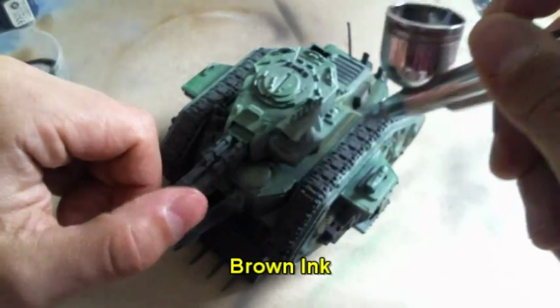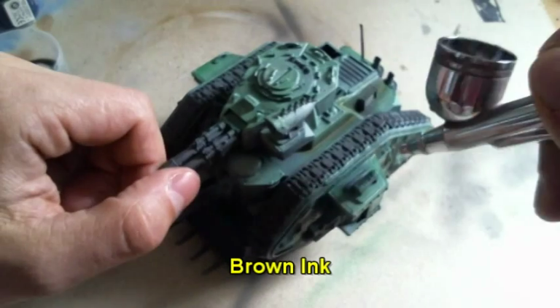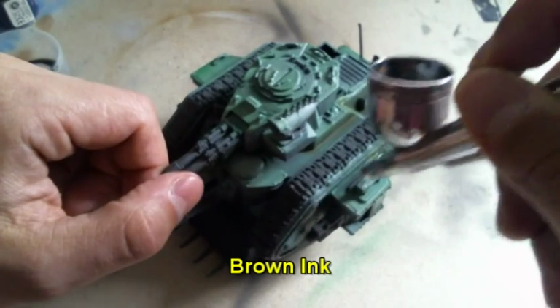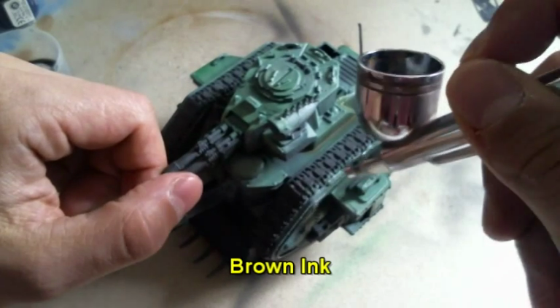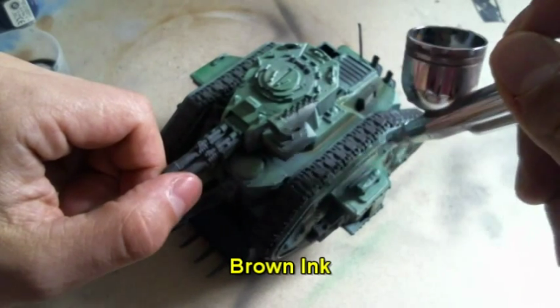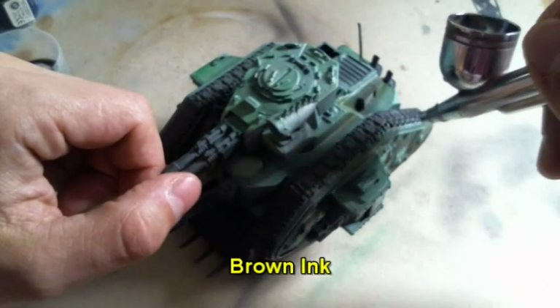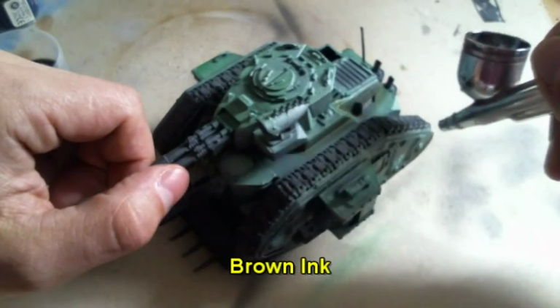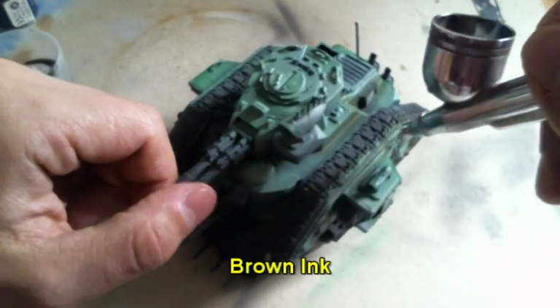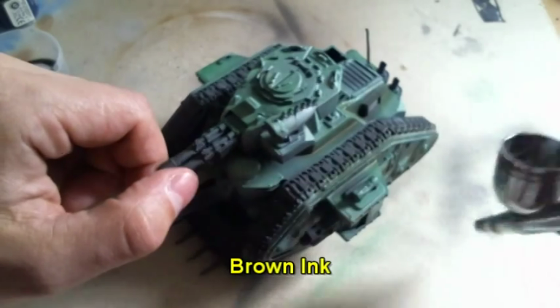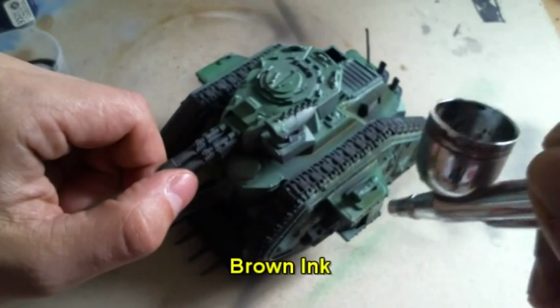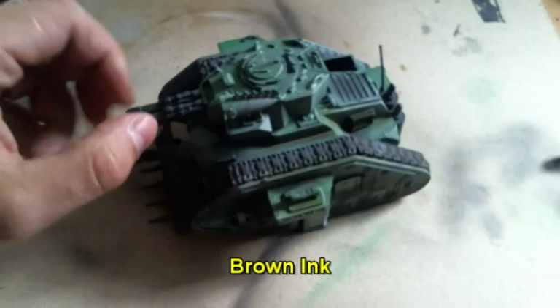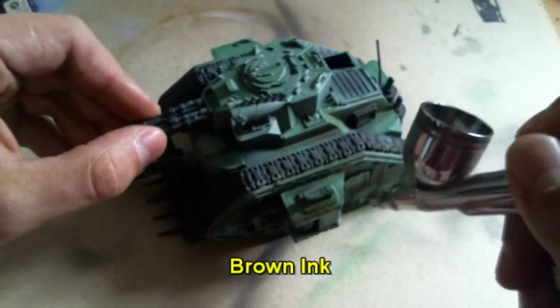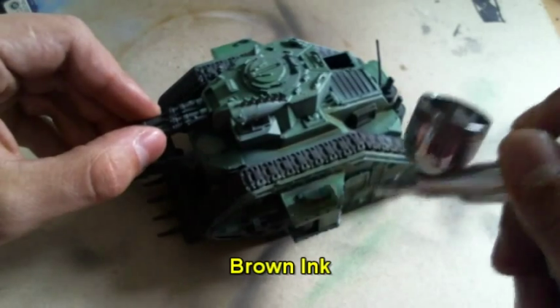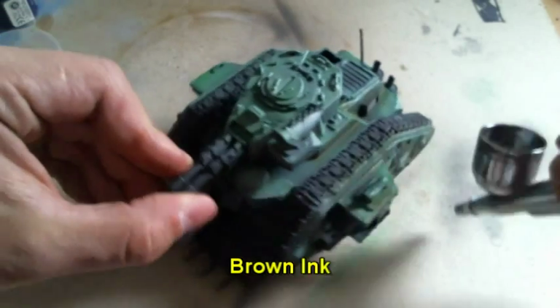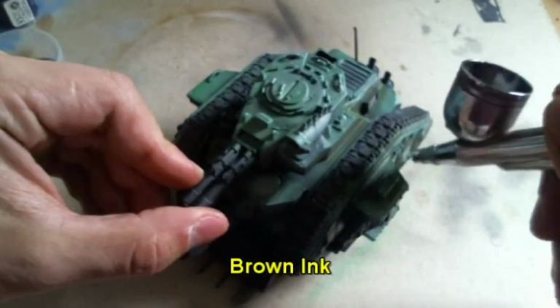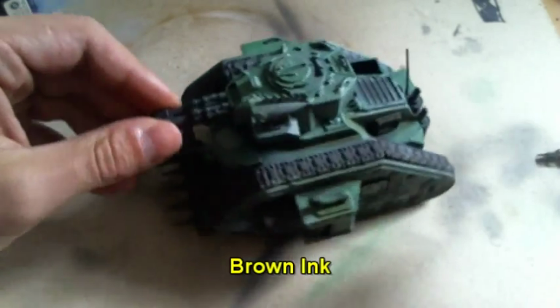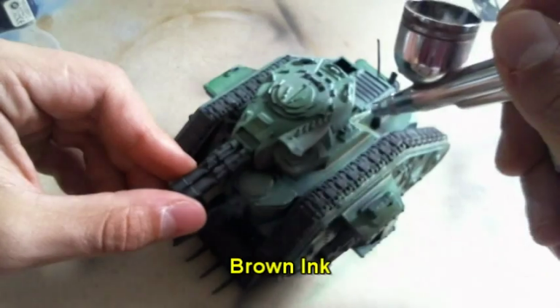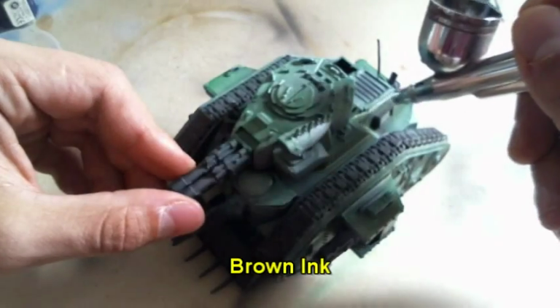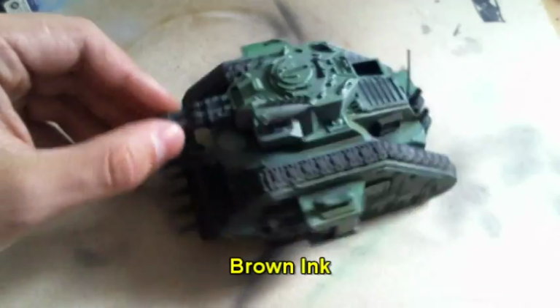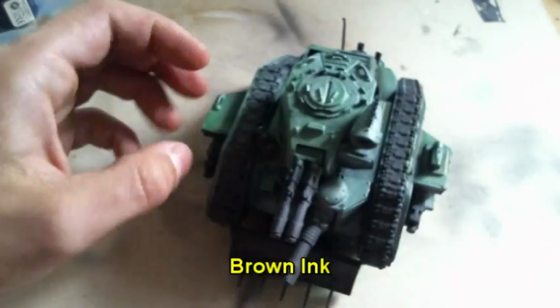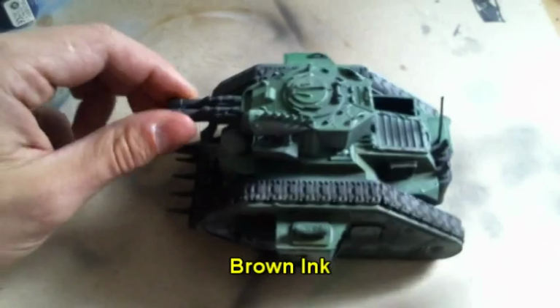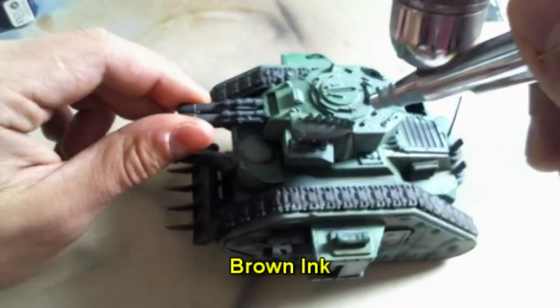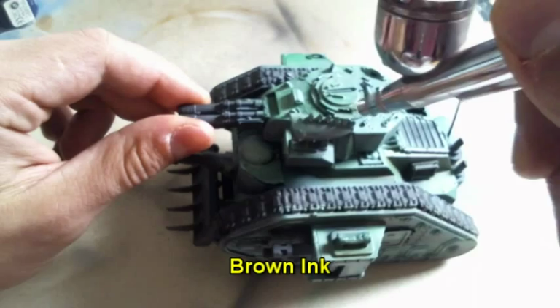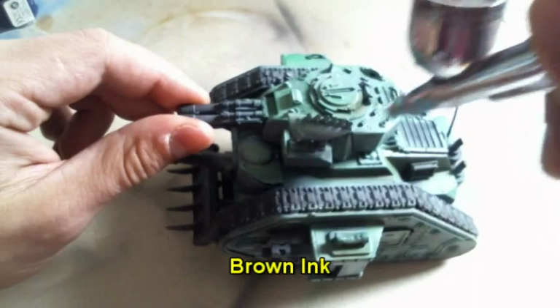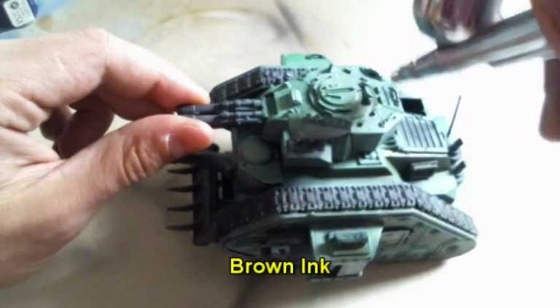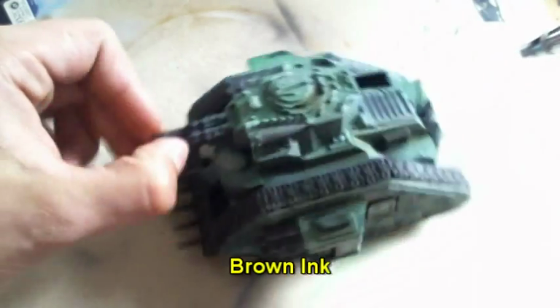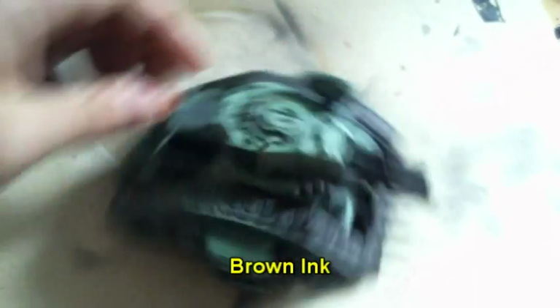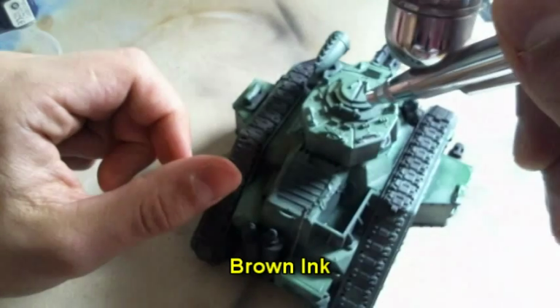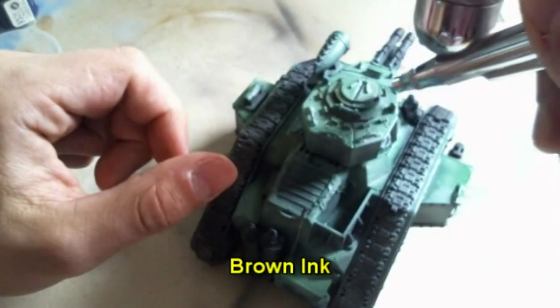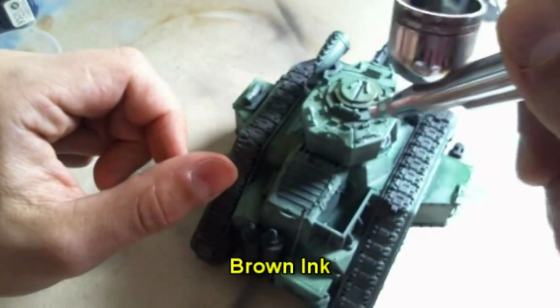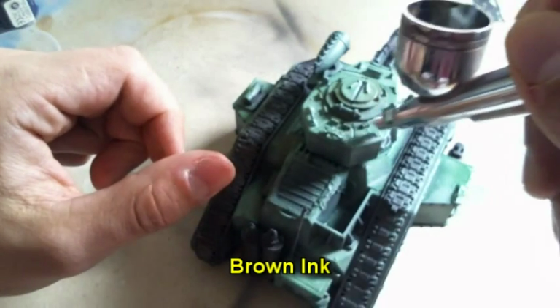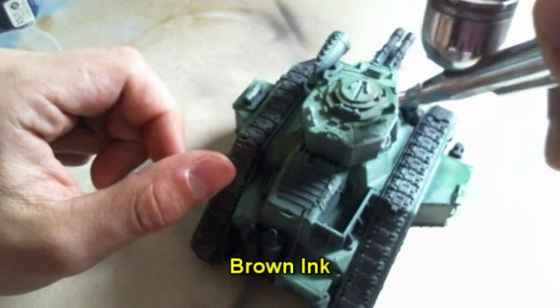After that I took brown ink and just sprayed on all the edges and some black parts of the miniature to create some kind of camouflage on the armor.